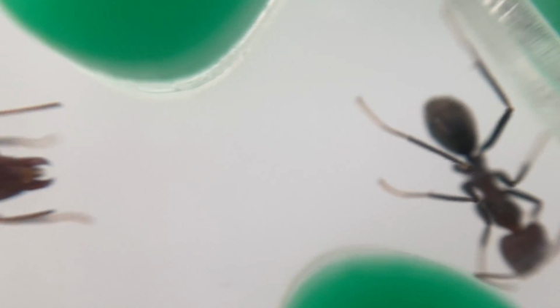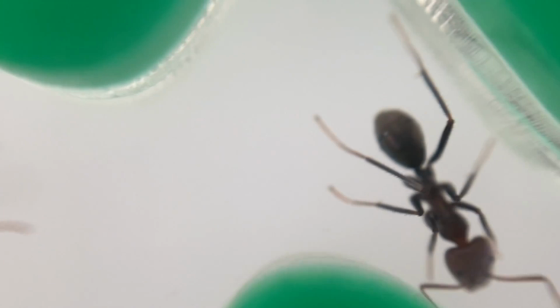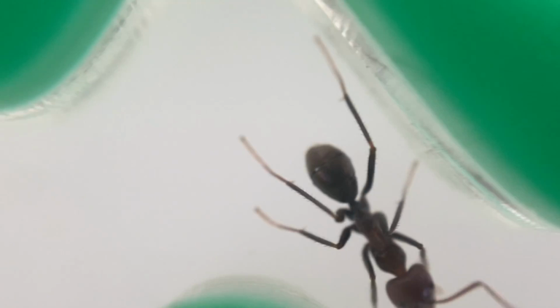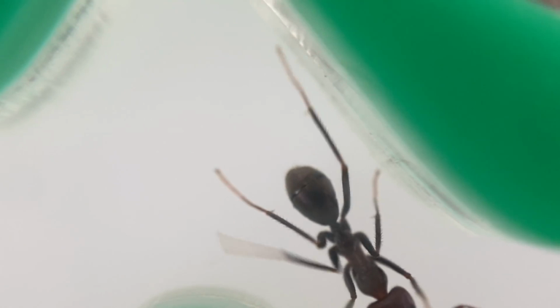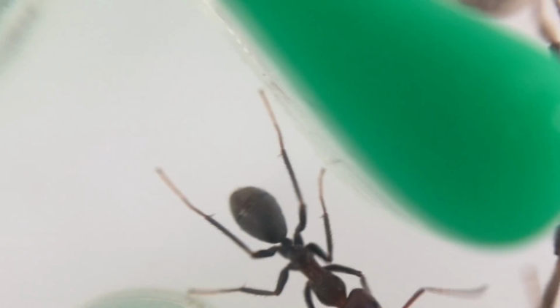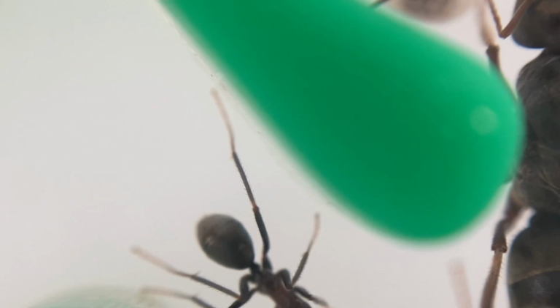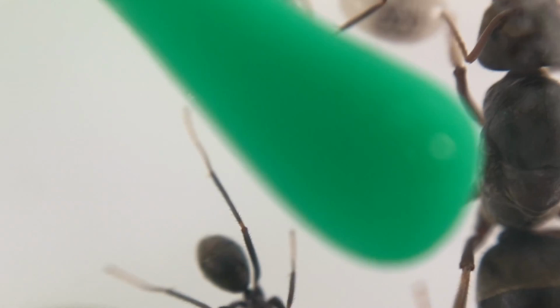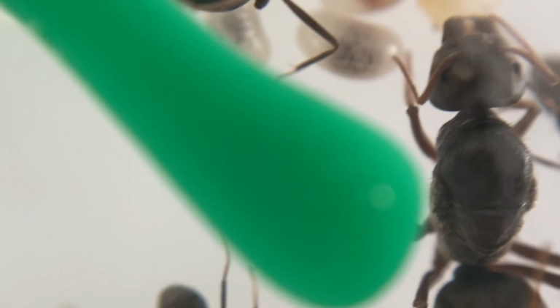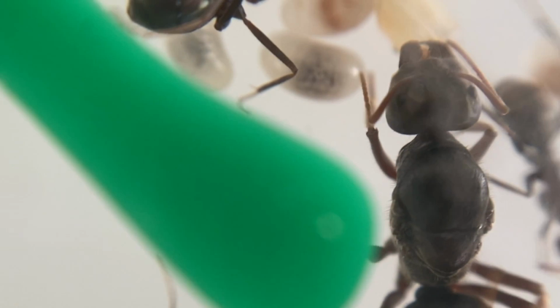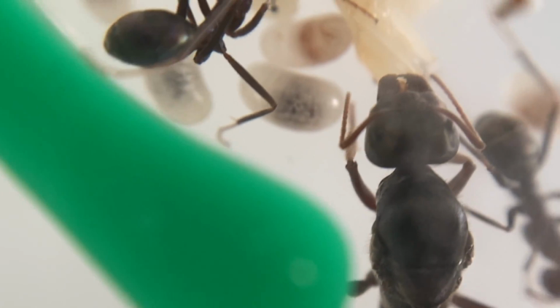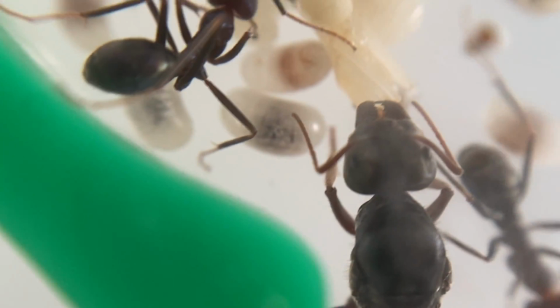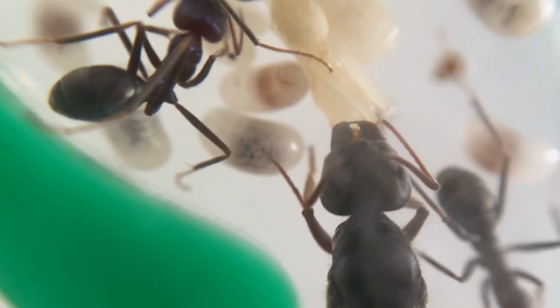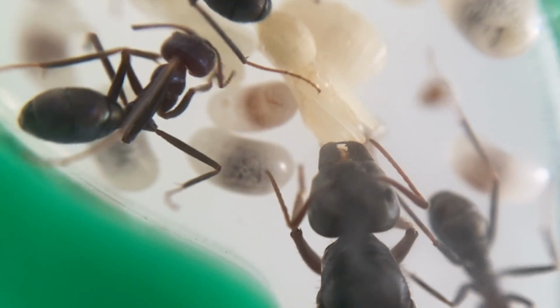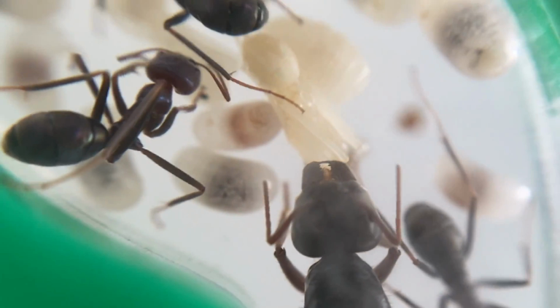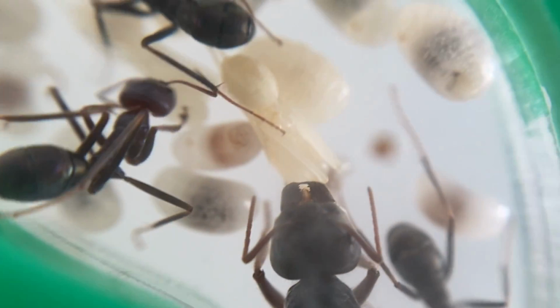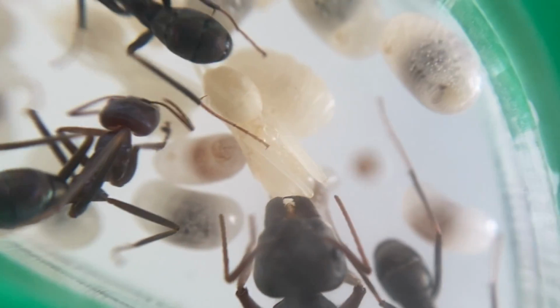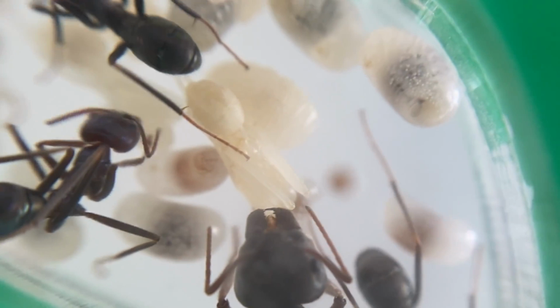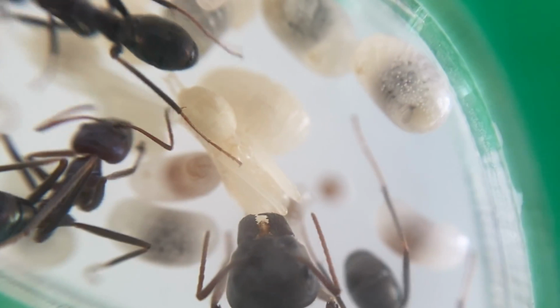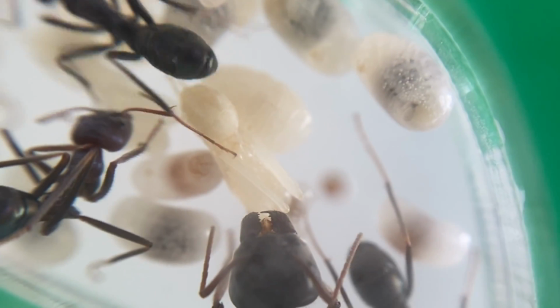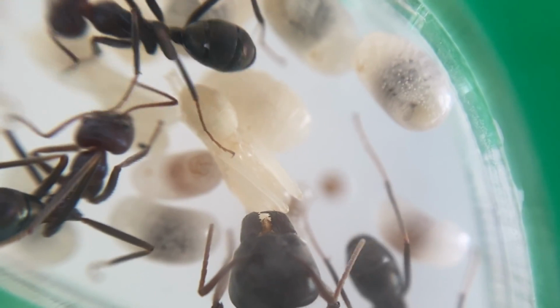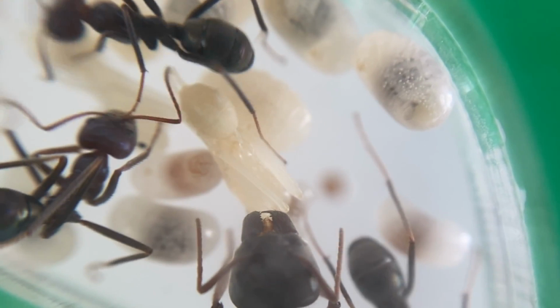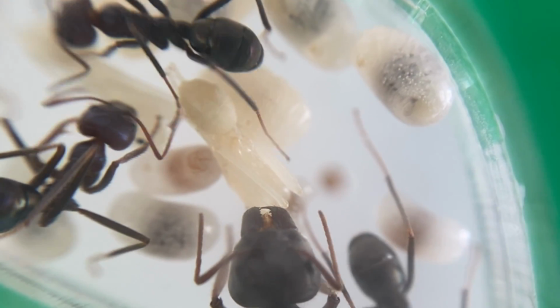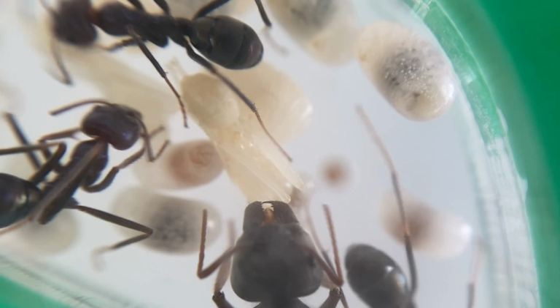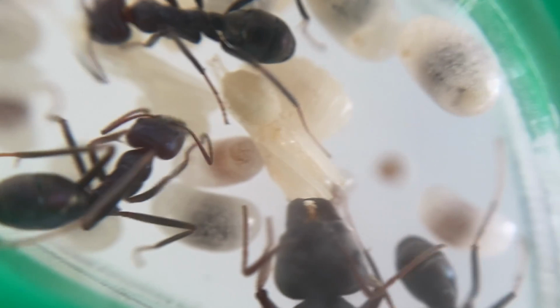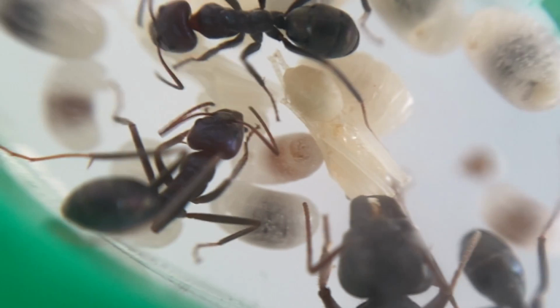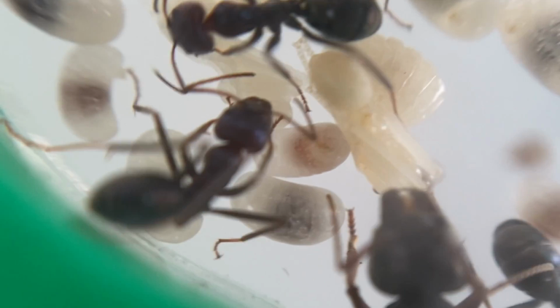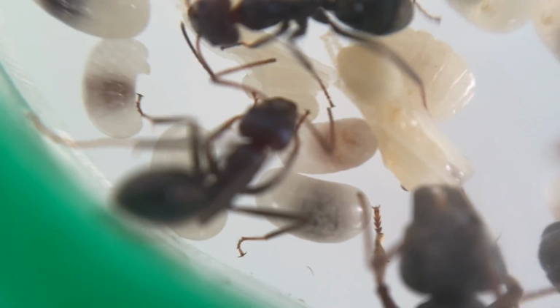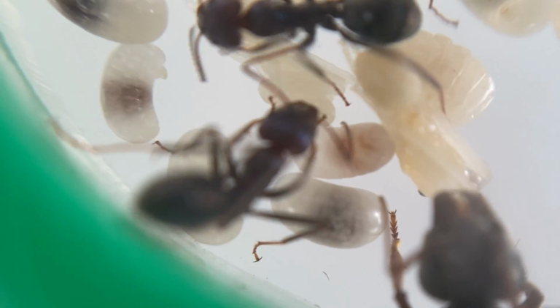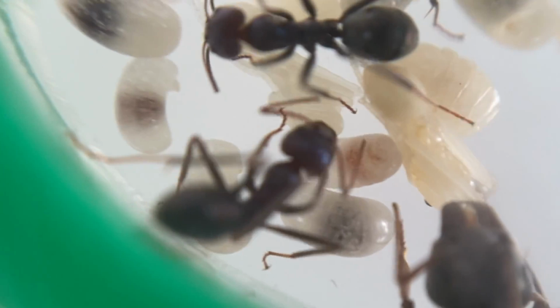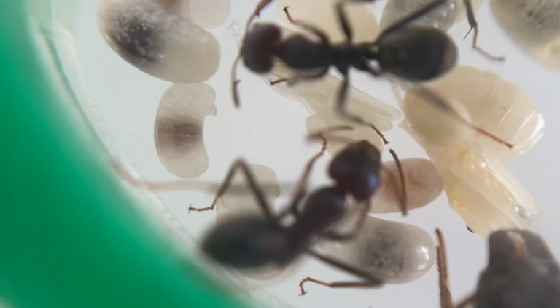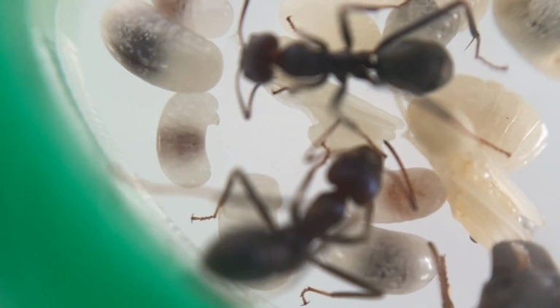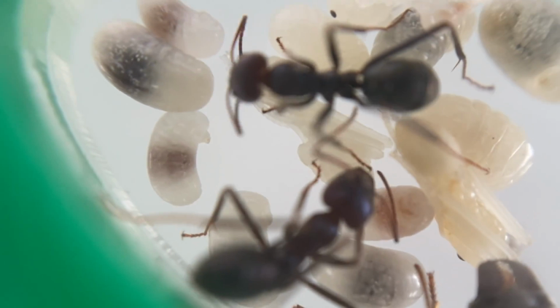What a beautiful species of ants. This is the Iridomyrmex purpureus and you can see that purplish coloration to their head, which you would have seen before in the video.